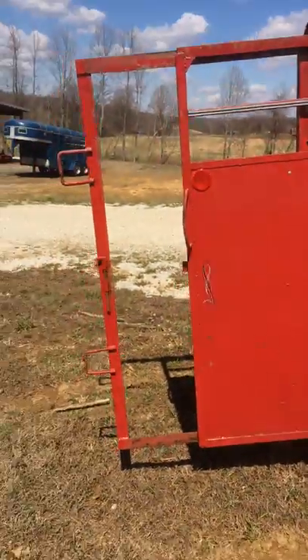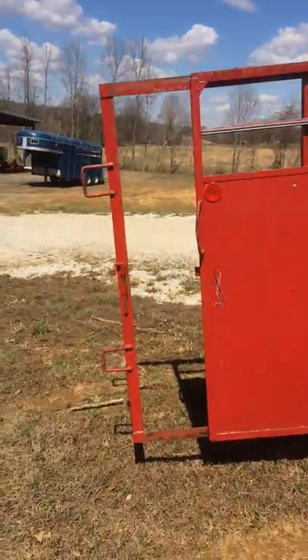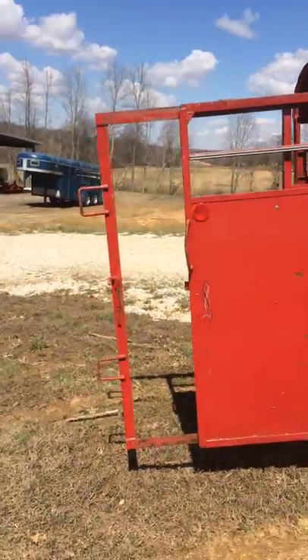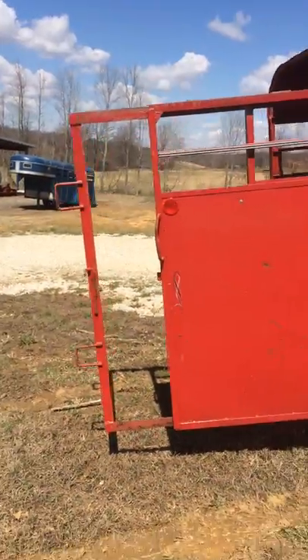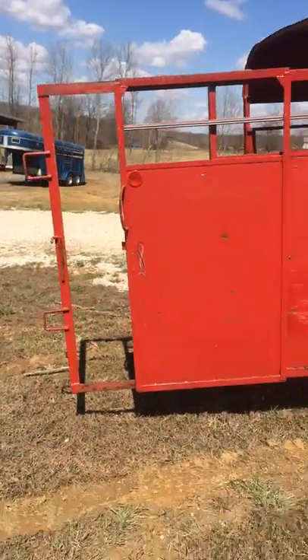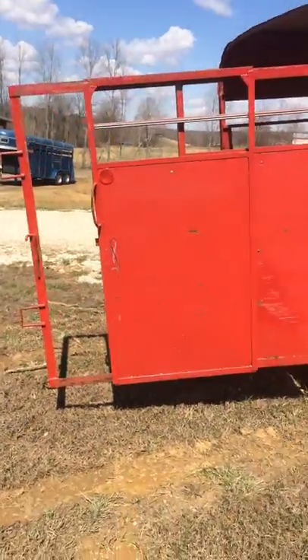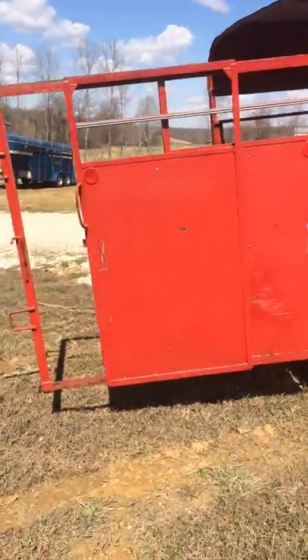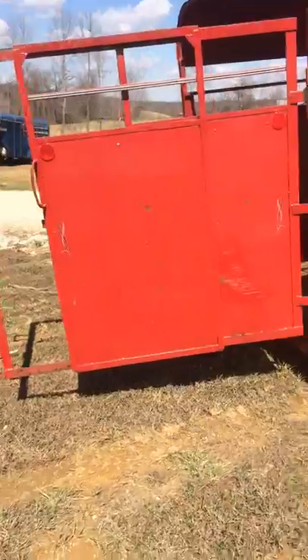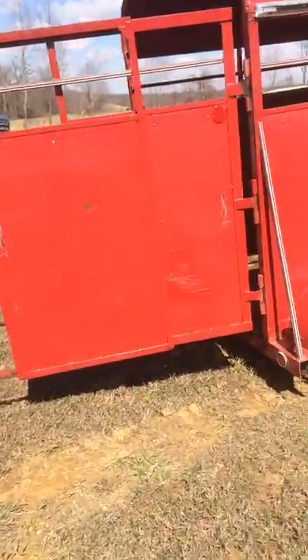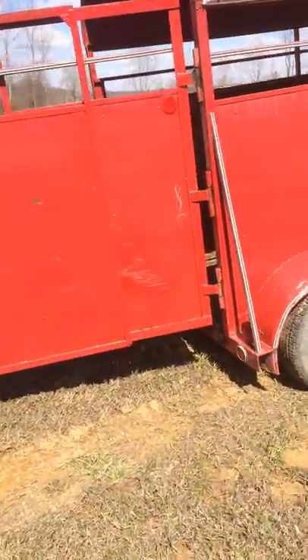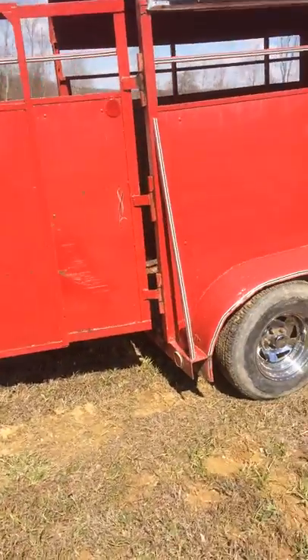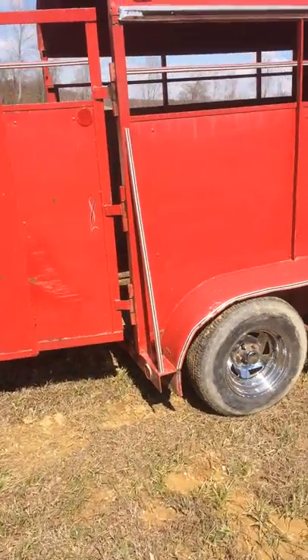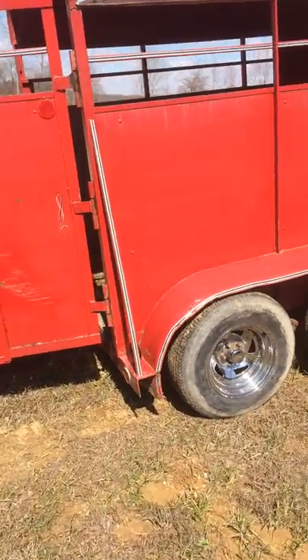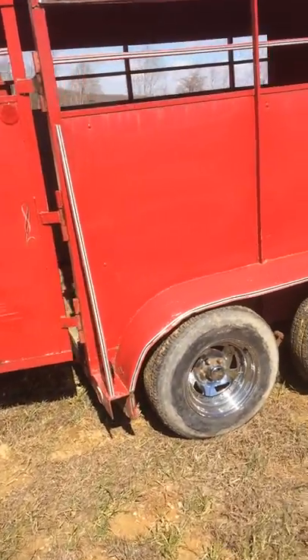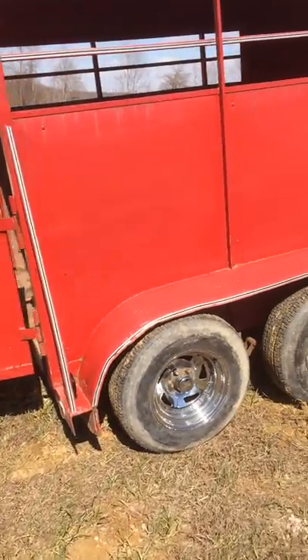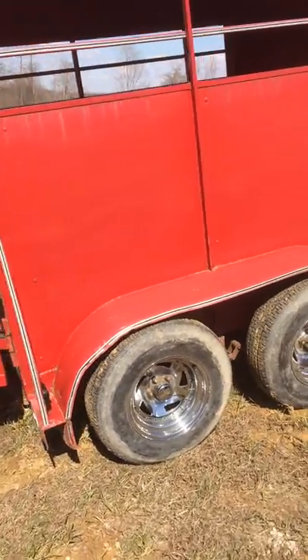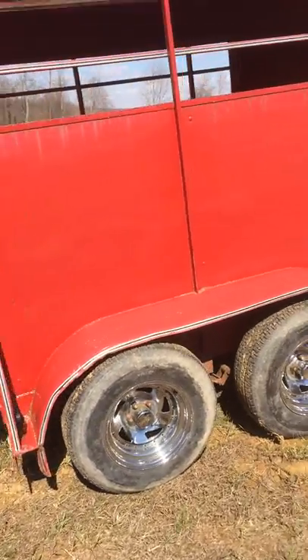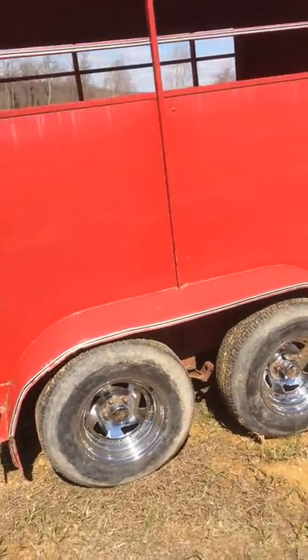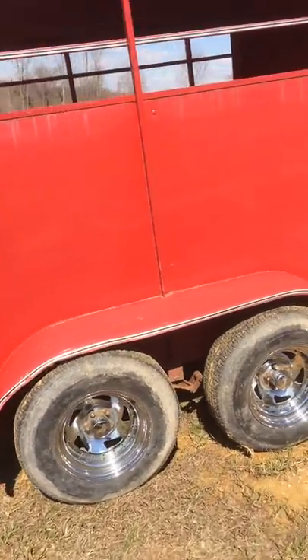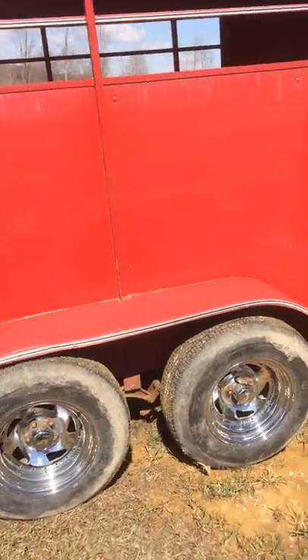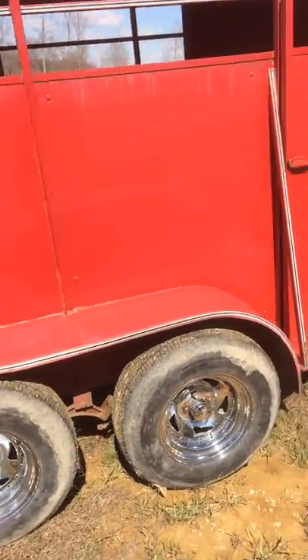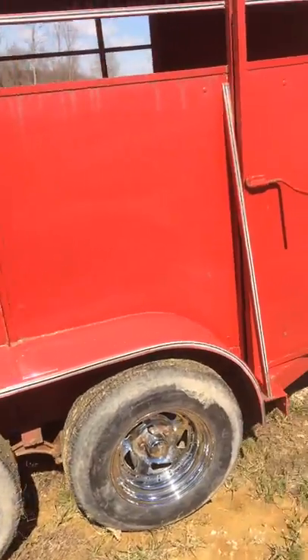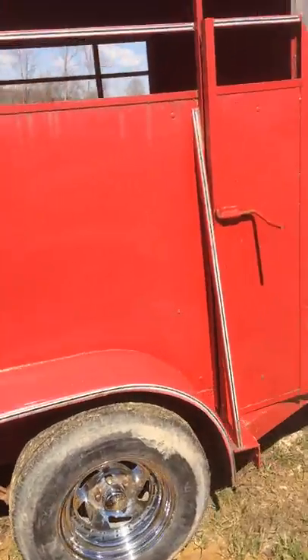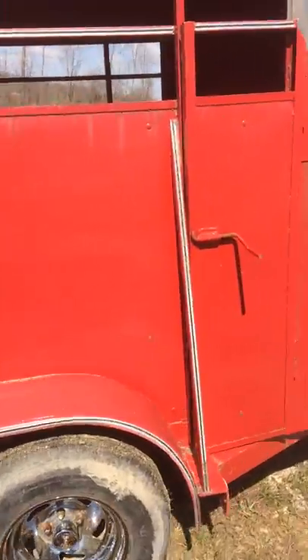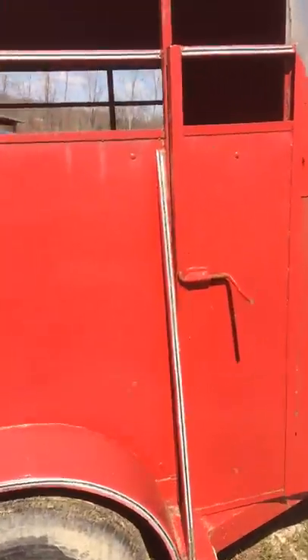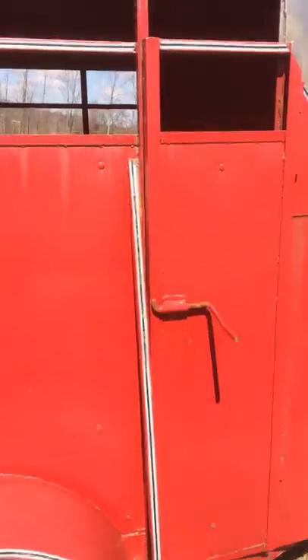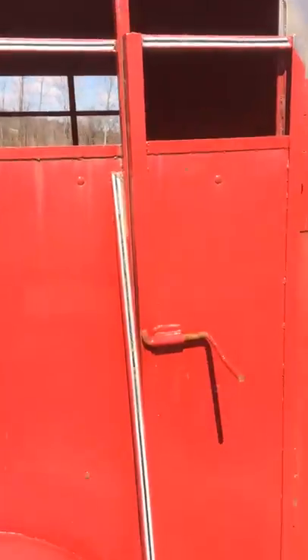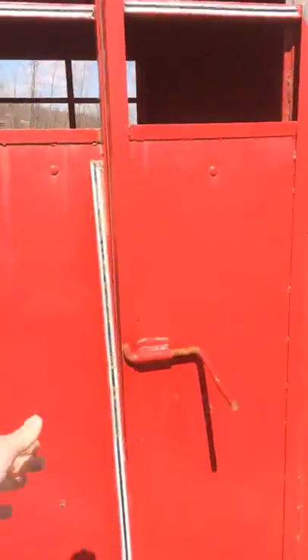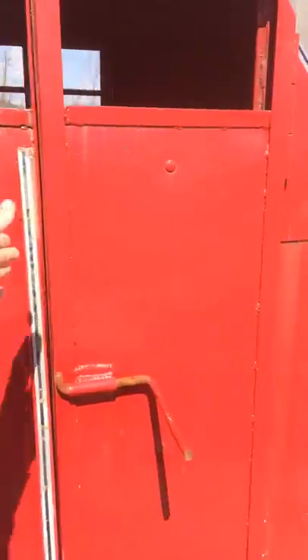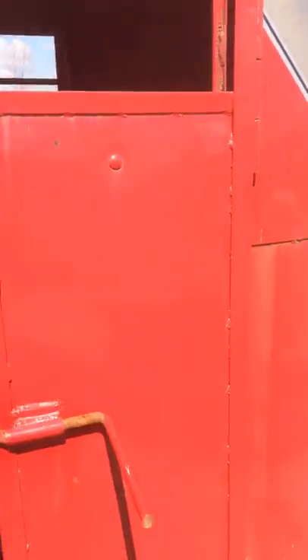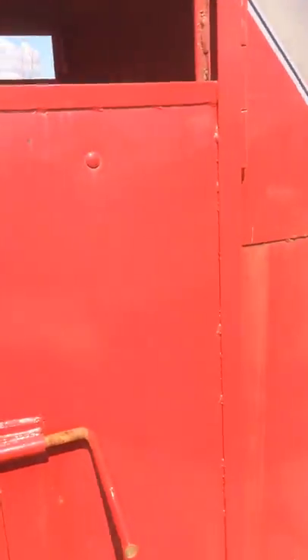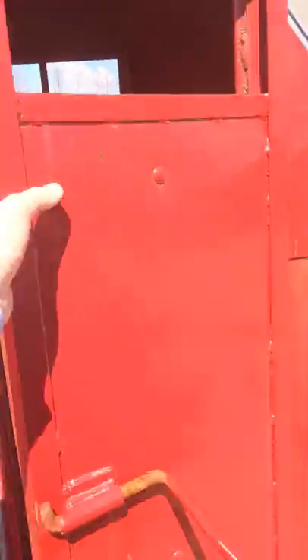Has a slider on the rear. The sheet metal is extremely good. Has a little side escape door.